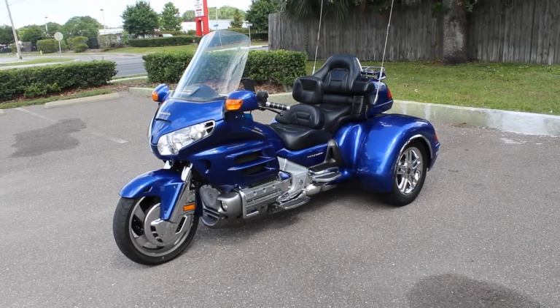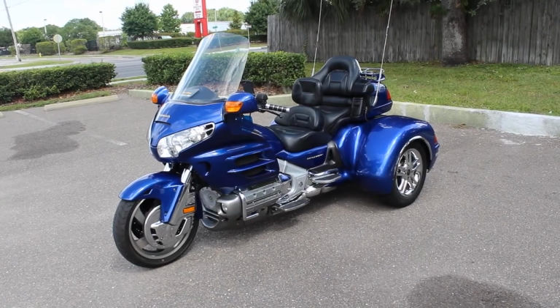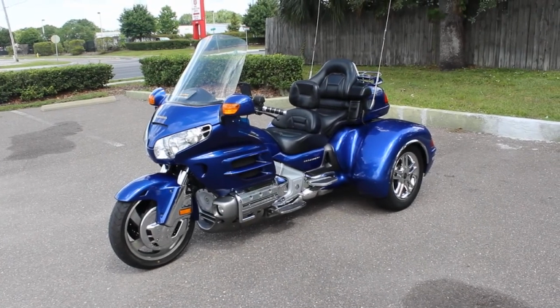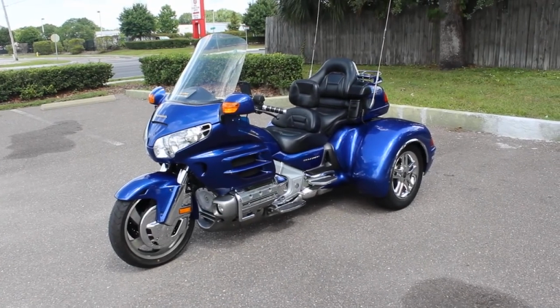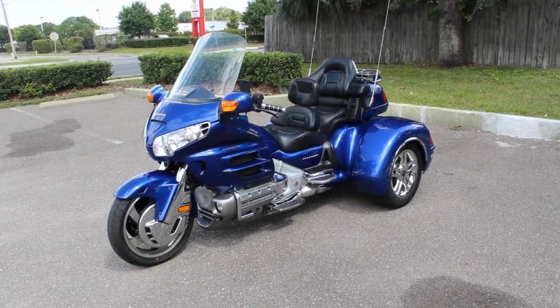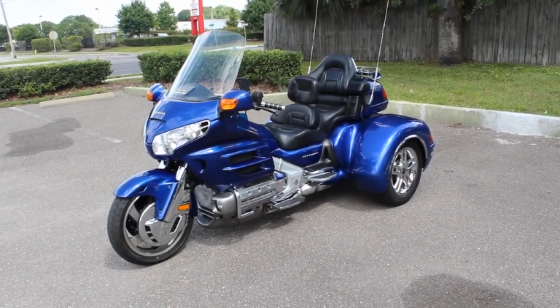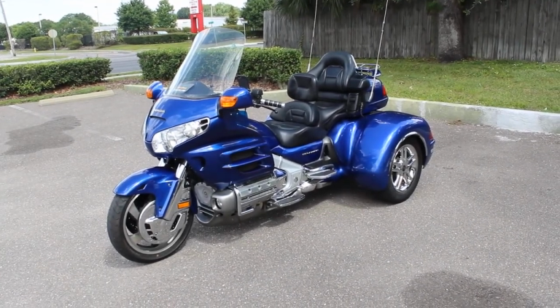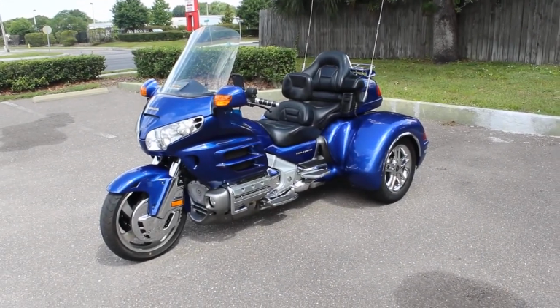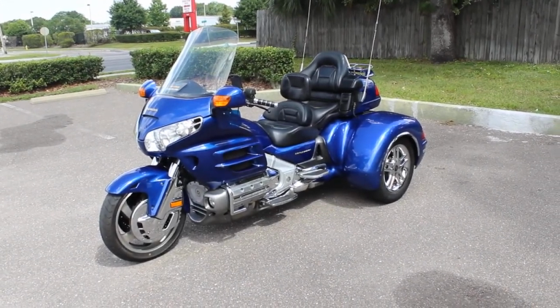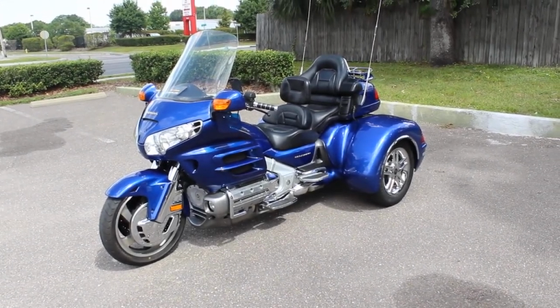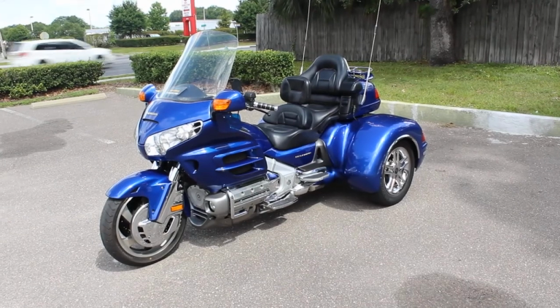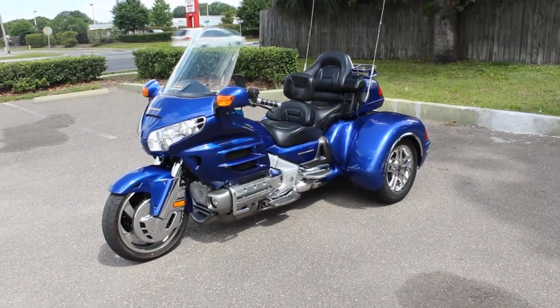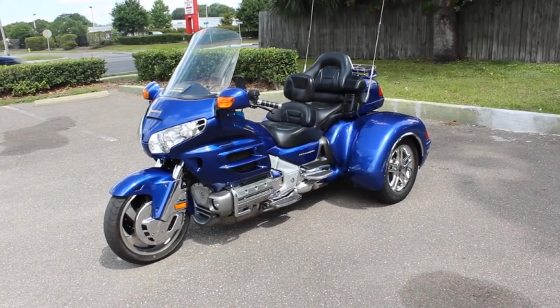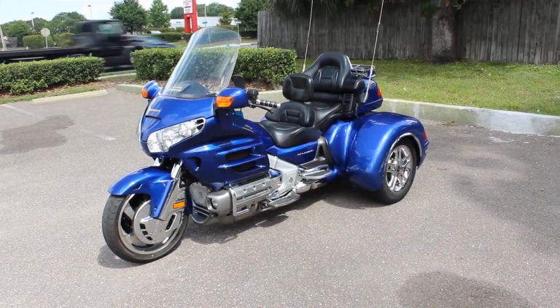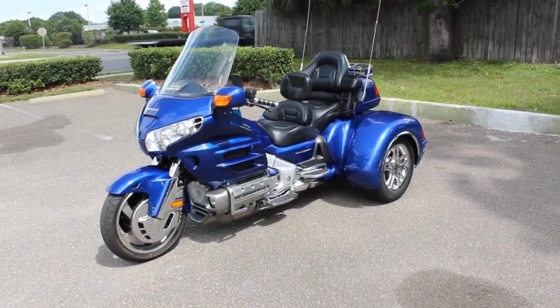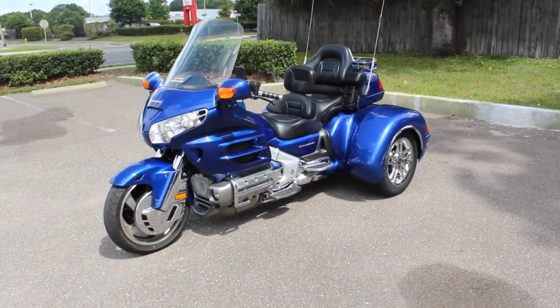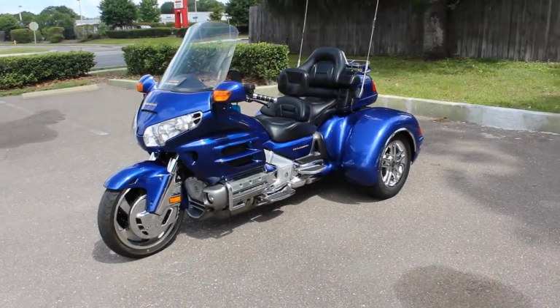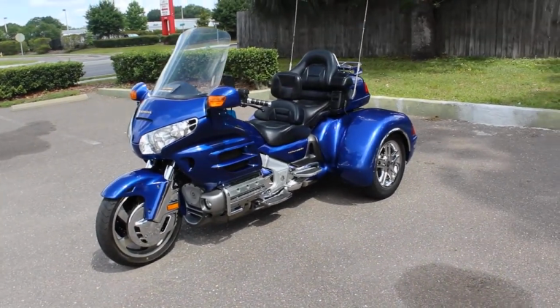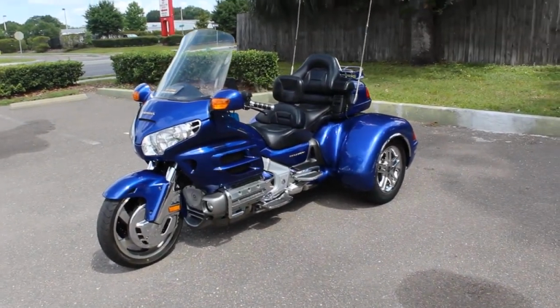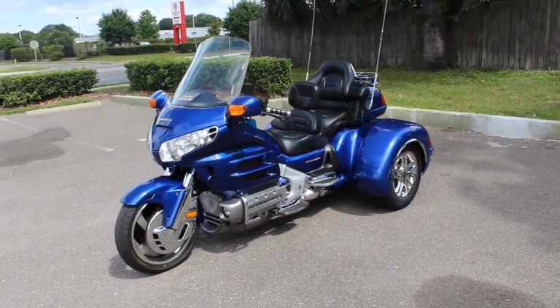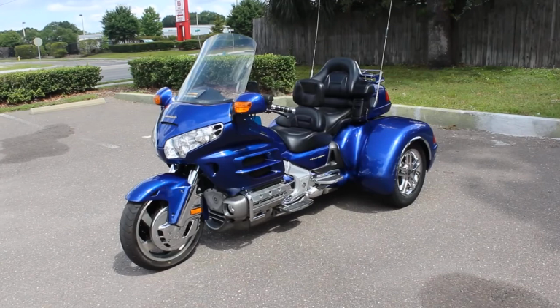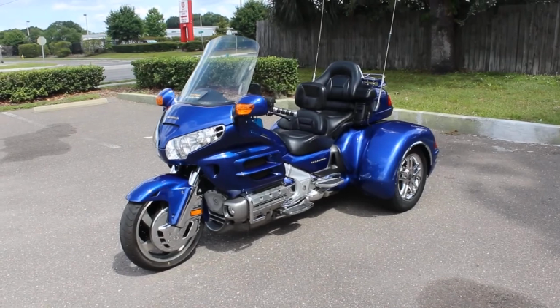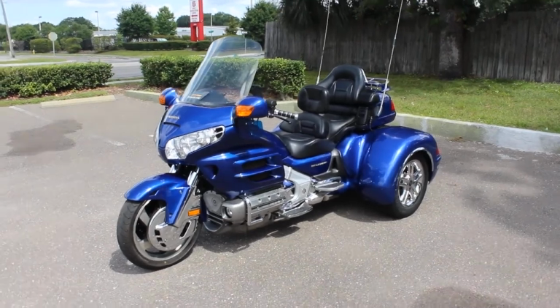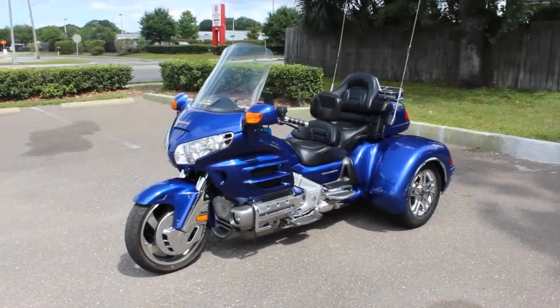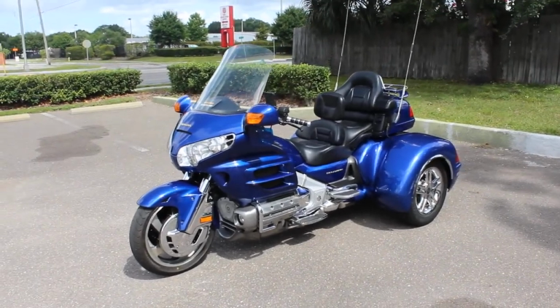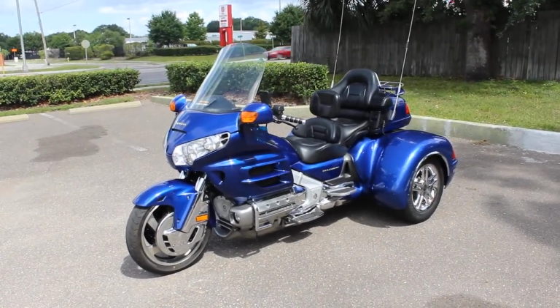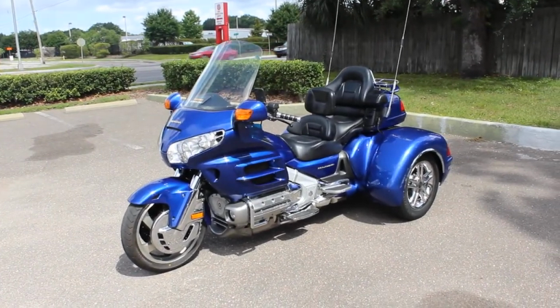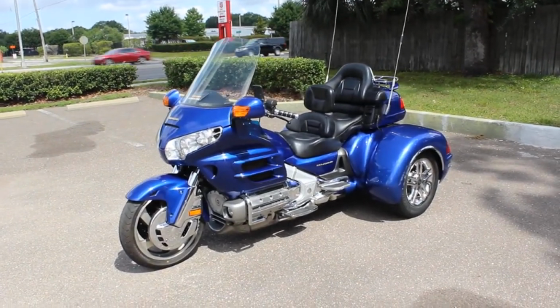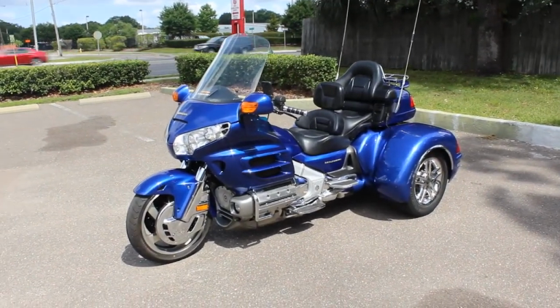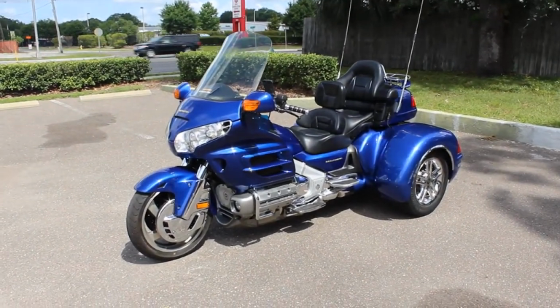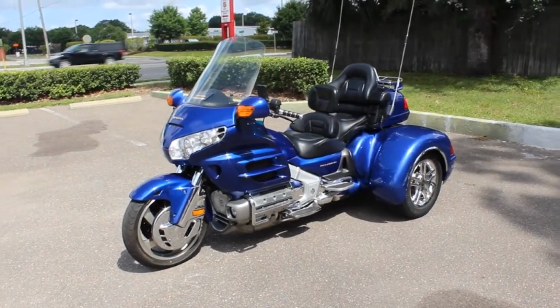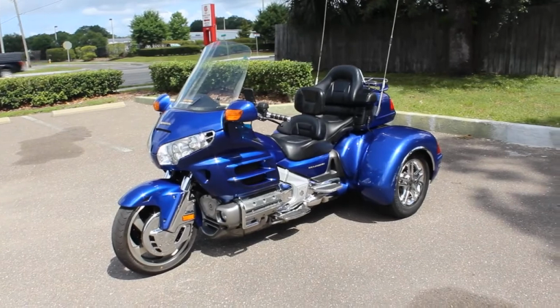This trike kit retails for $14,000. We have the receipts for it to show the work that has been done. This one is blue and we also have a blue Bush Tech motorcycle trailer that does match this if you wanted to buy that separately.